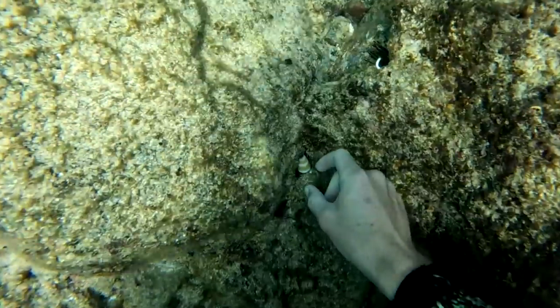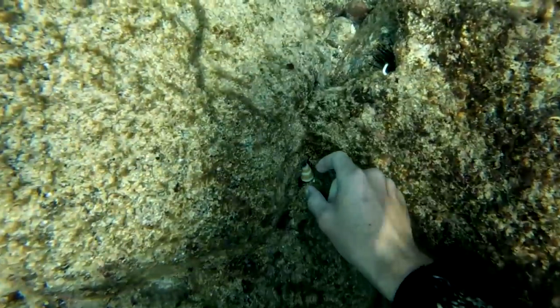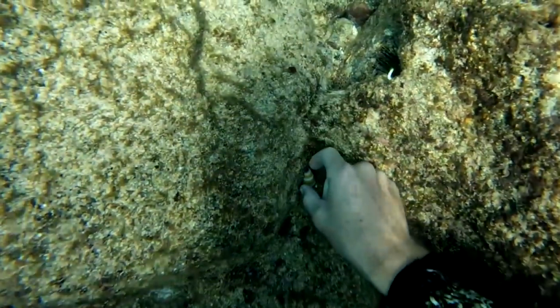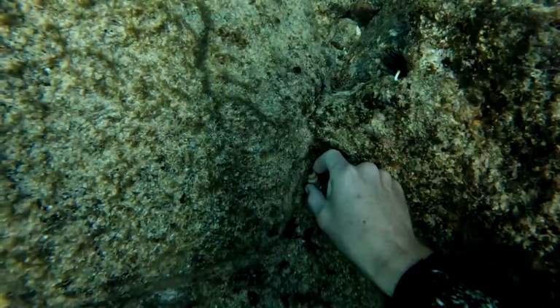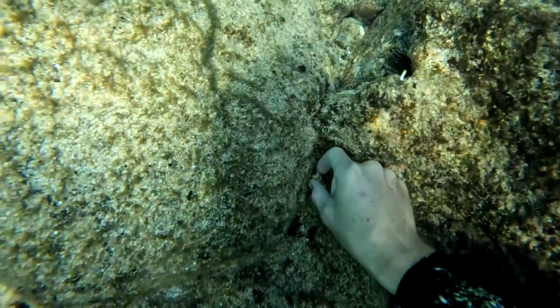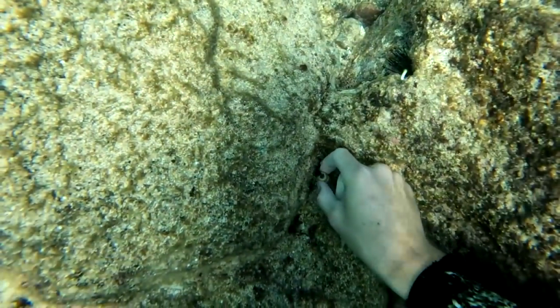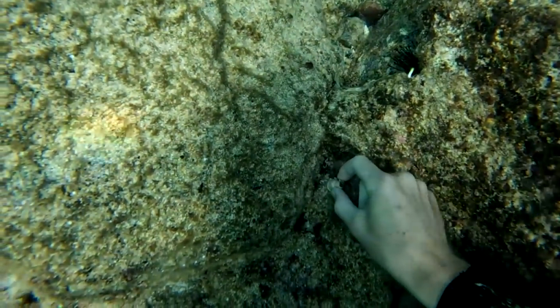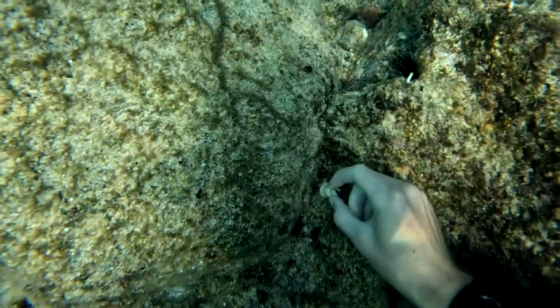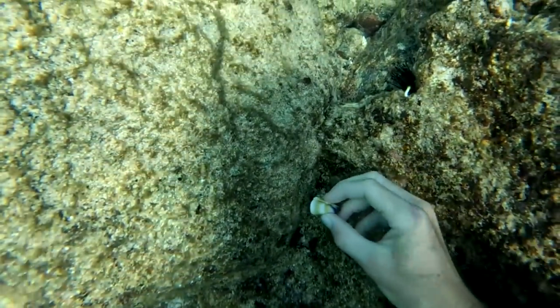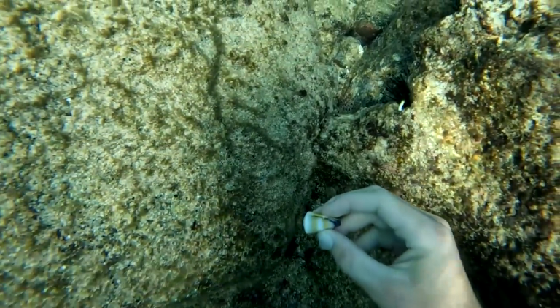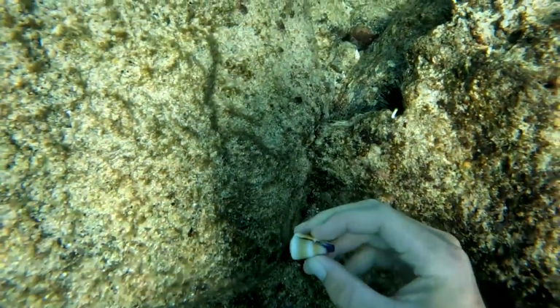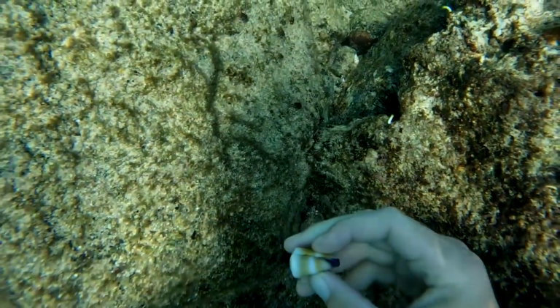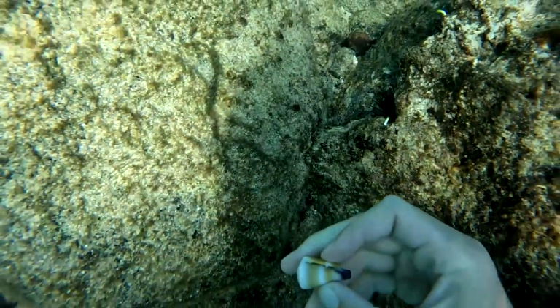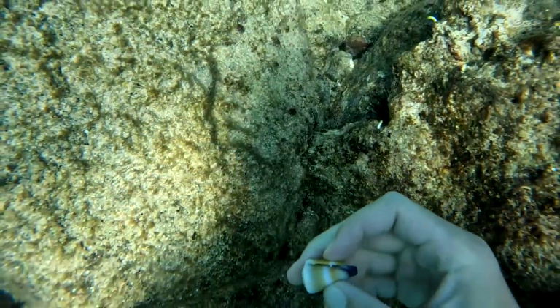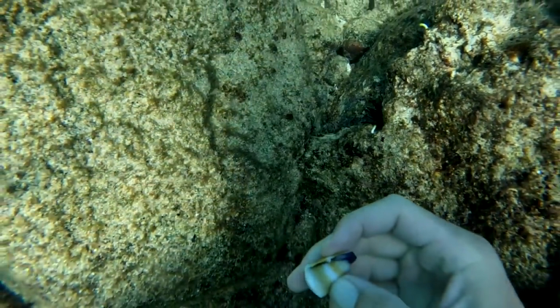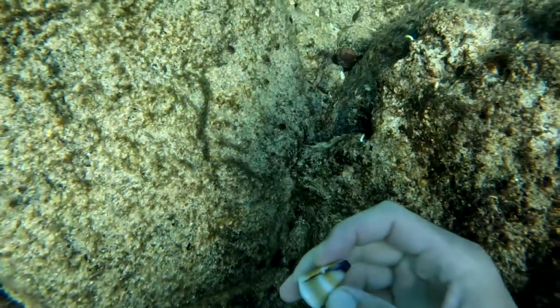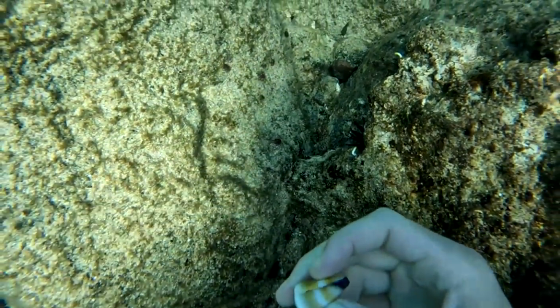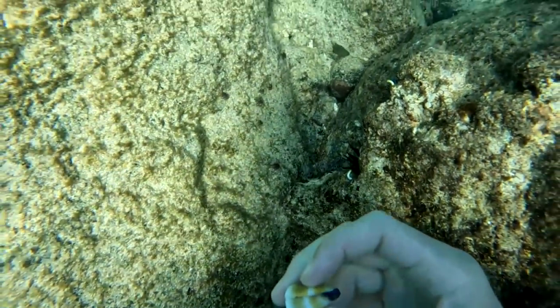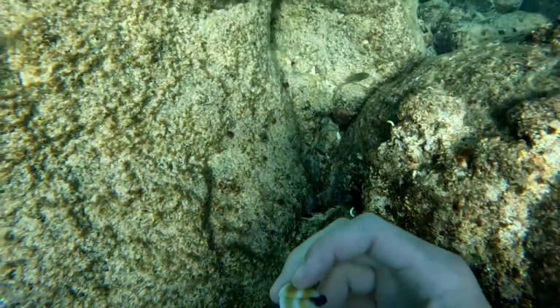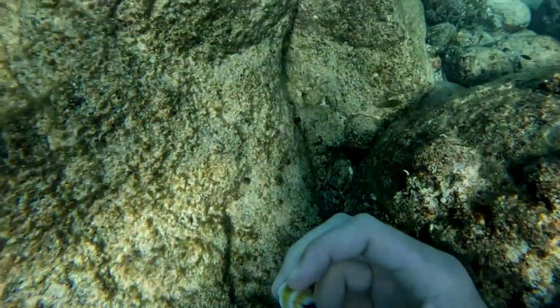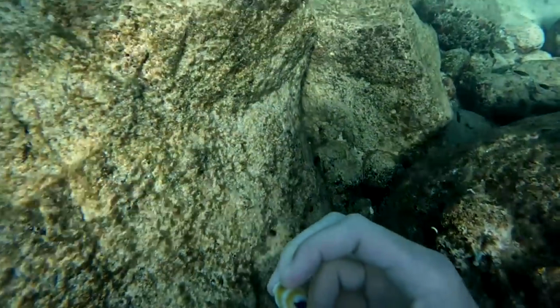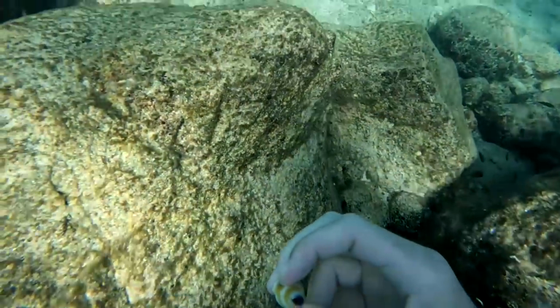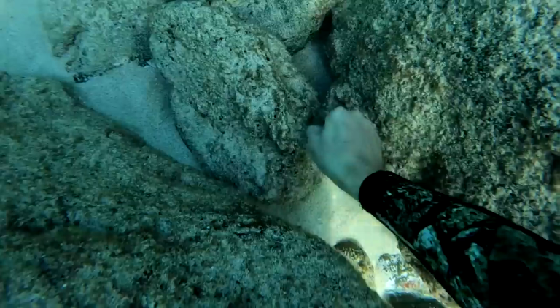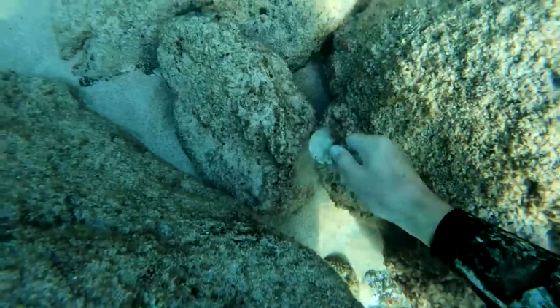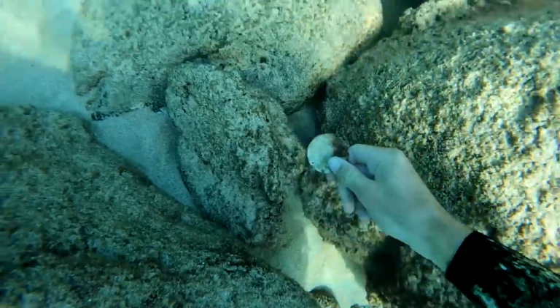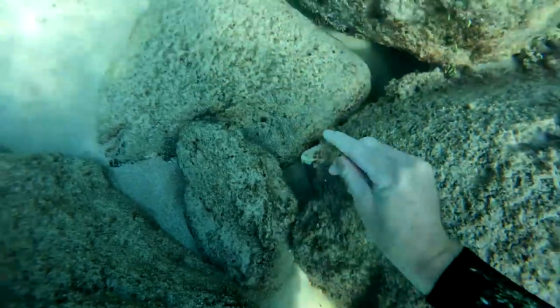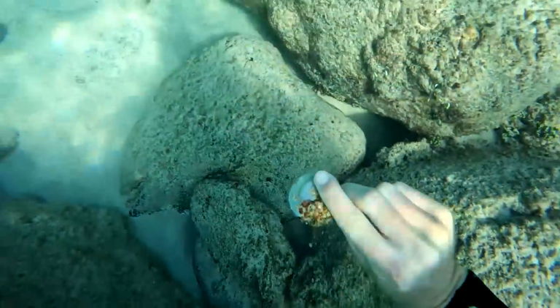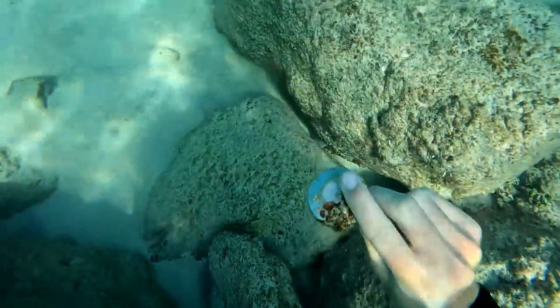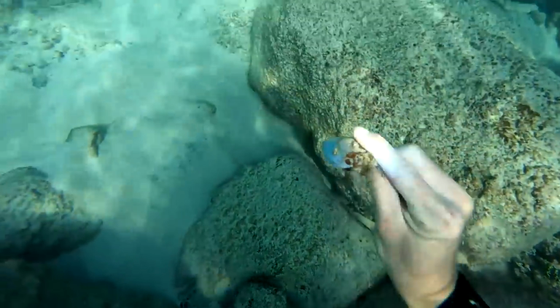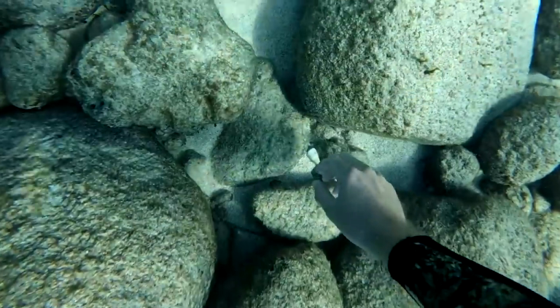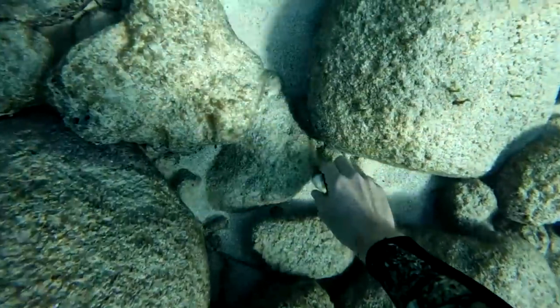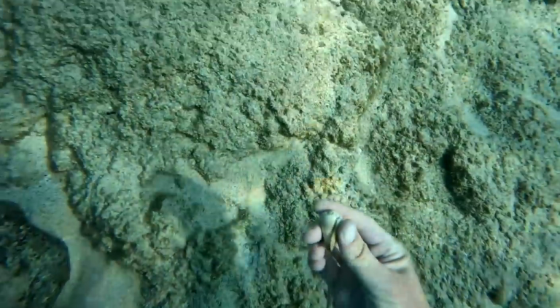Oh look at this shell I found — it's so pretty! I checked very carefully to make sure nothing was living in it and it was all clear. Then I found a bottom of a soda can and another shell.